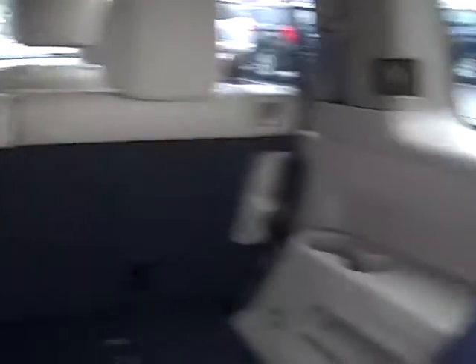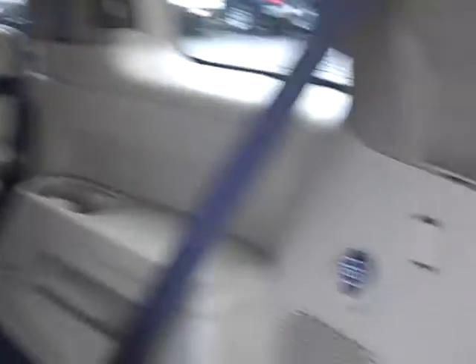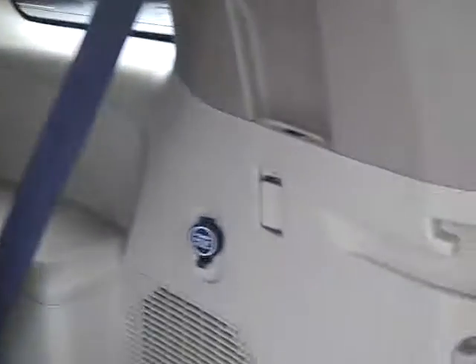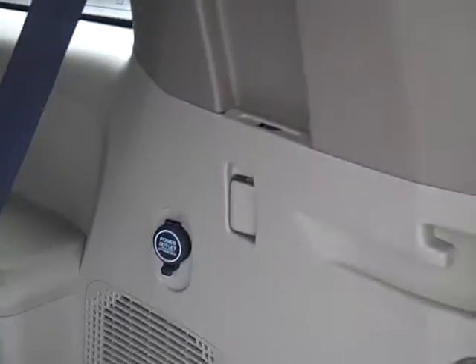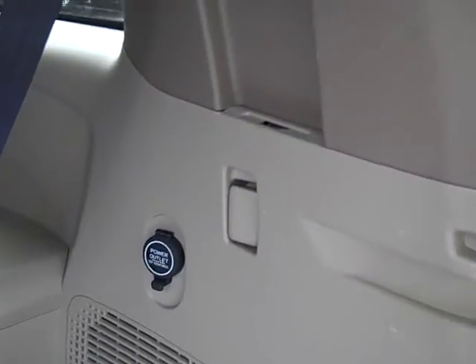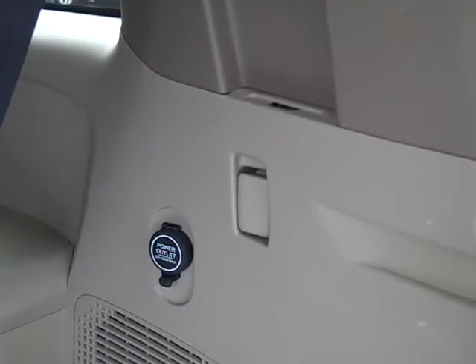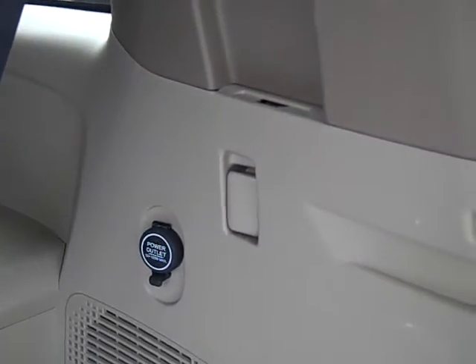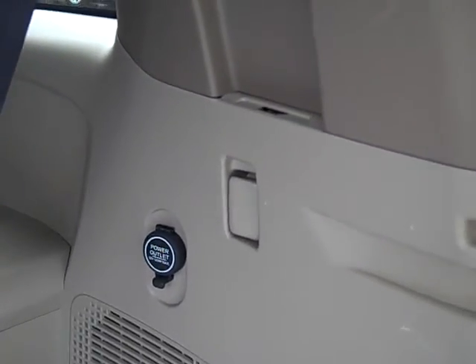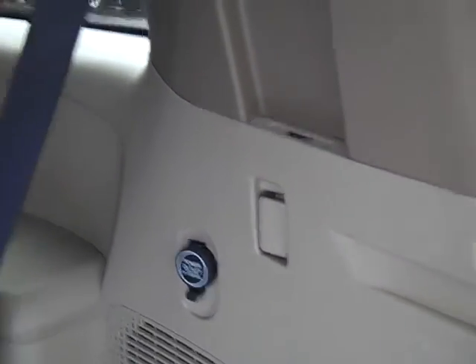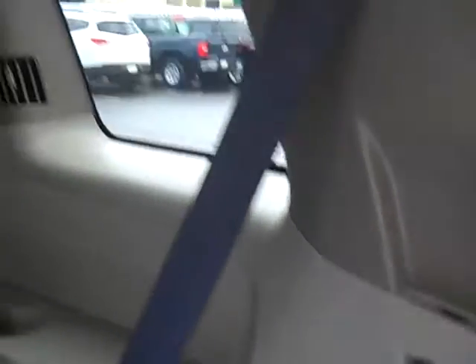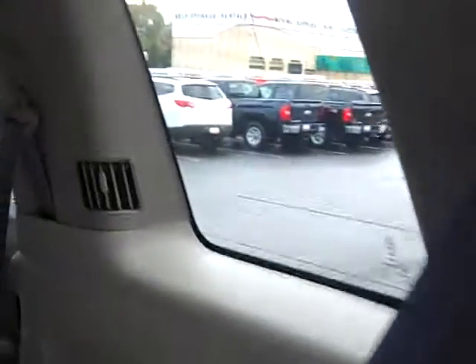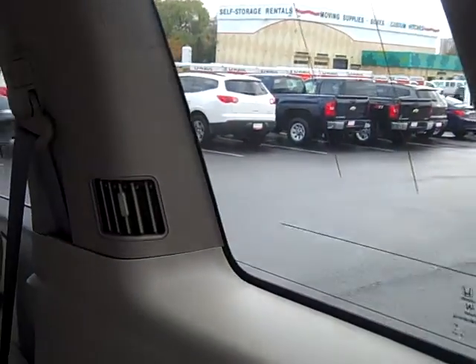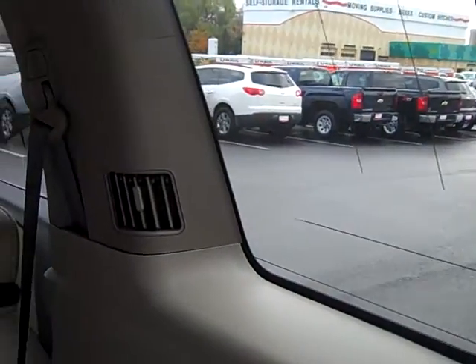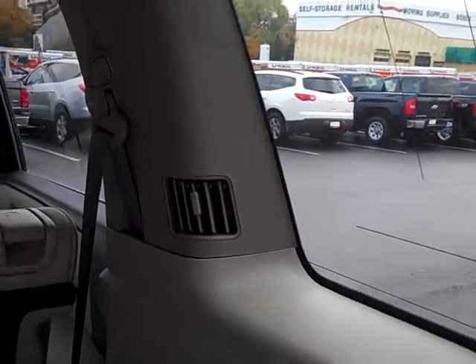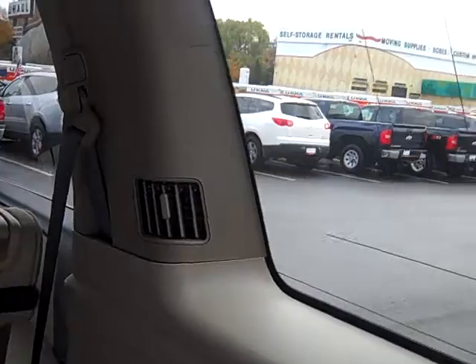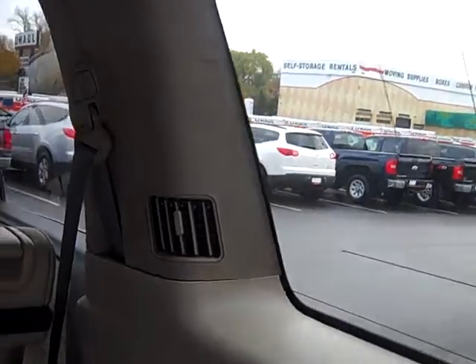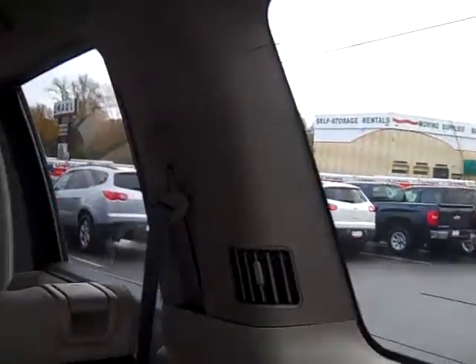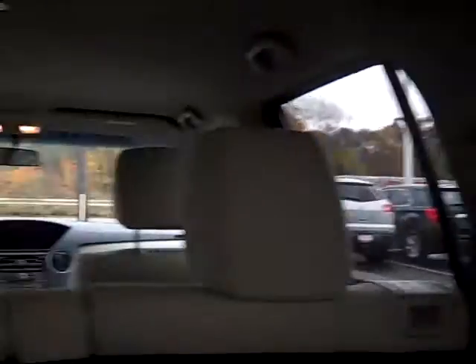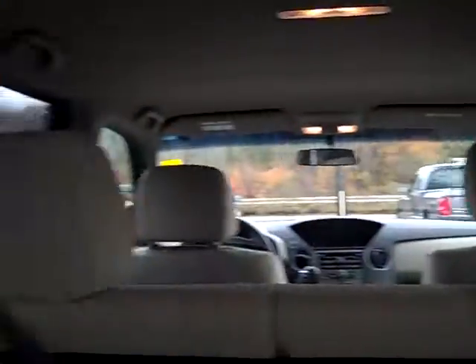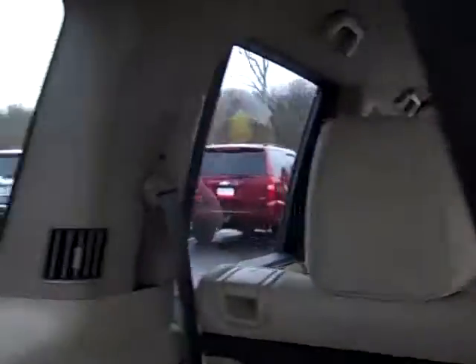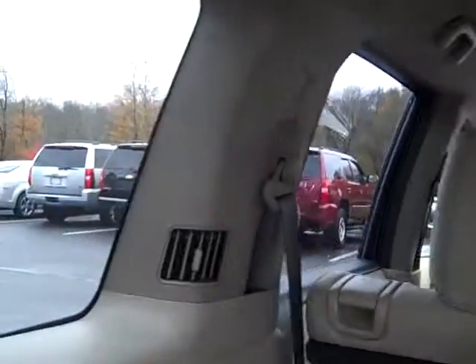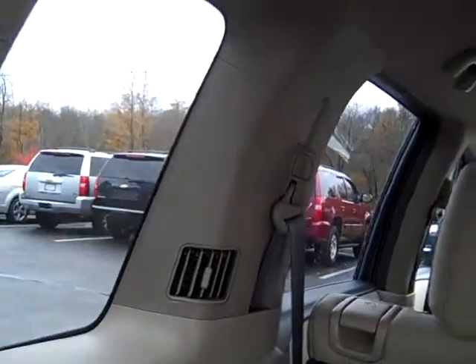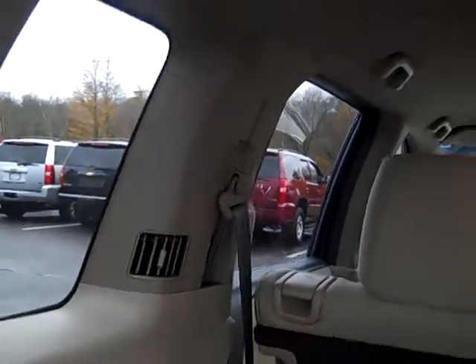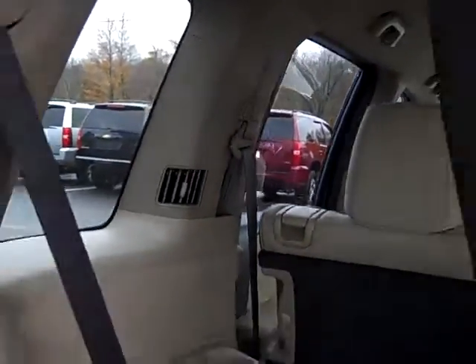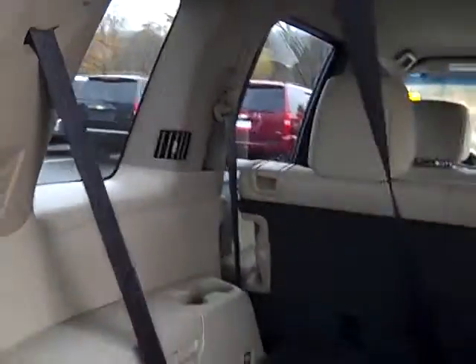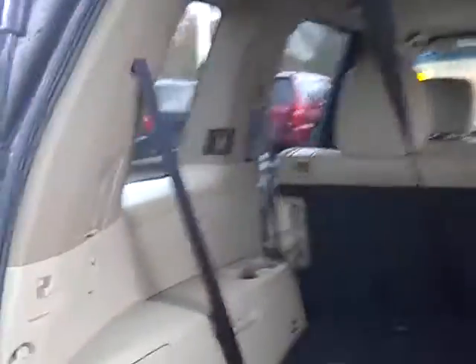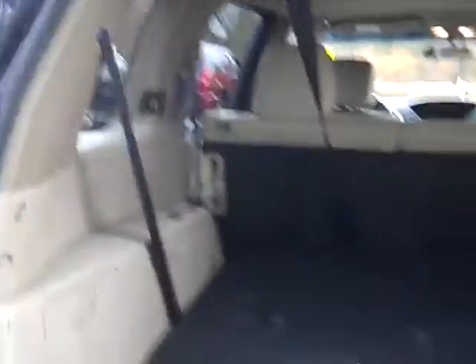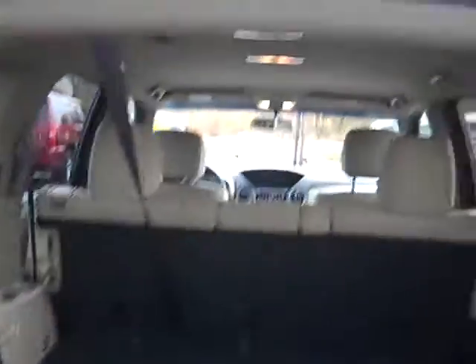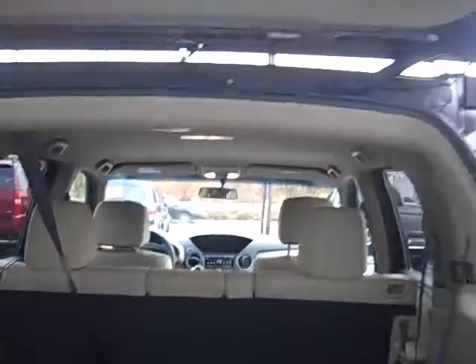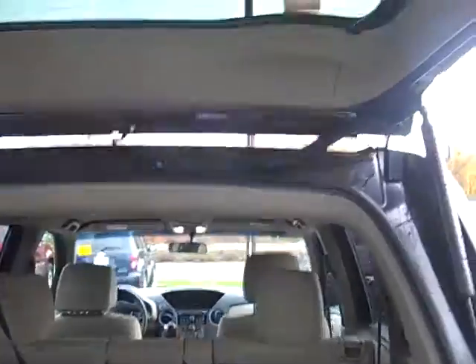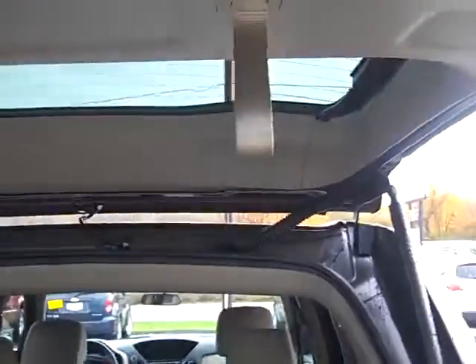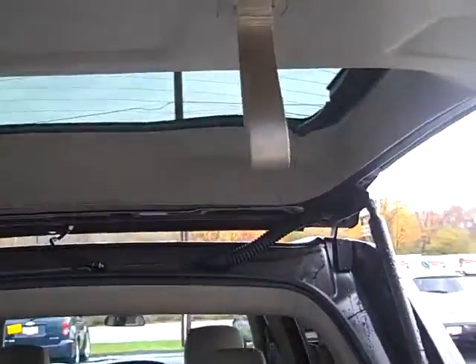You have an auxiliary outlet in the back as well, and rear air-conditioning vents. Just a nice, nice setup — real easy to get down.